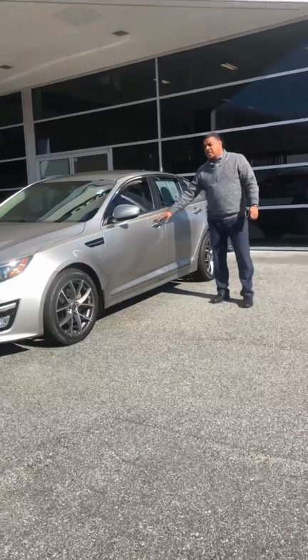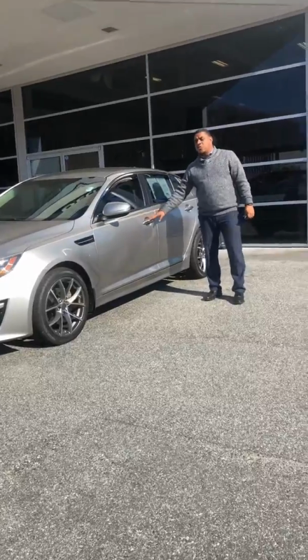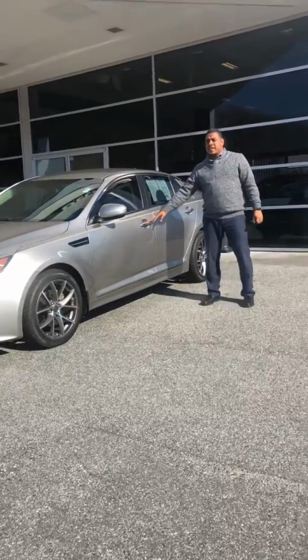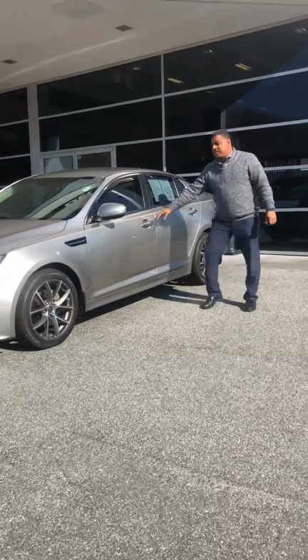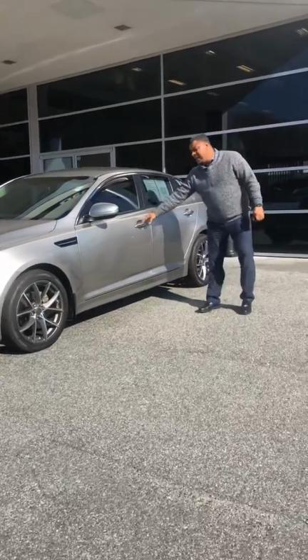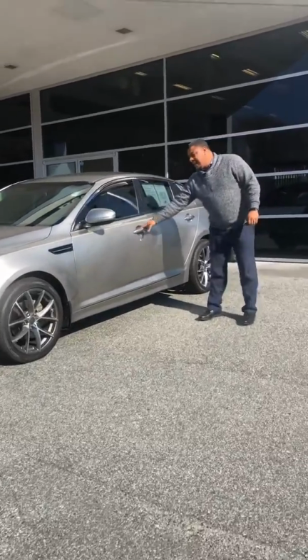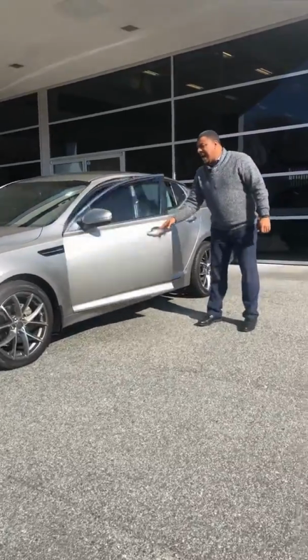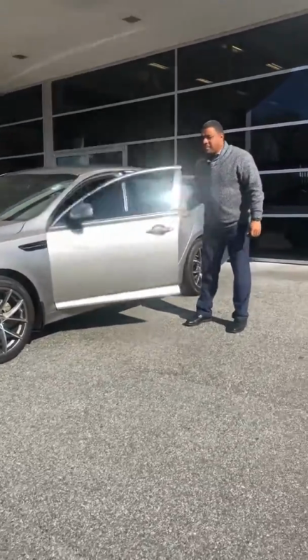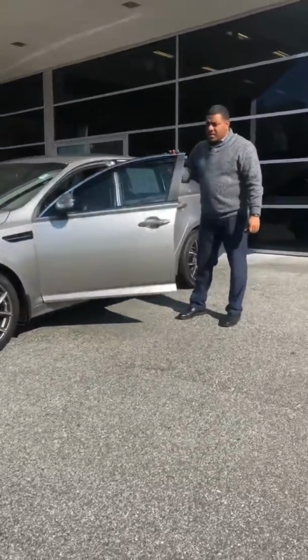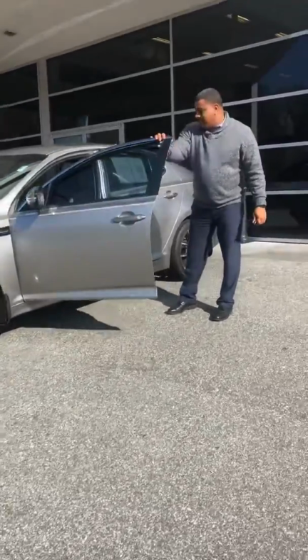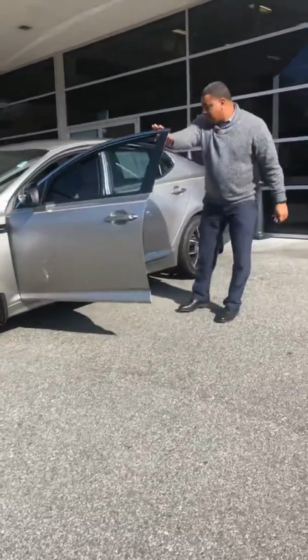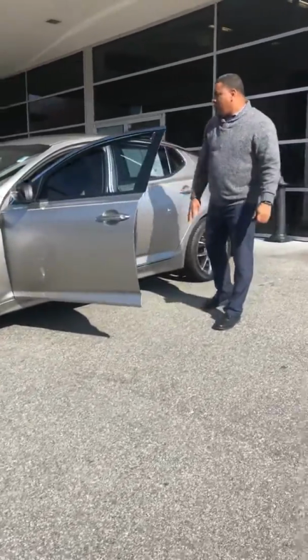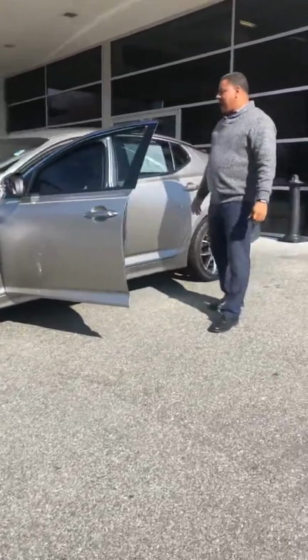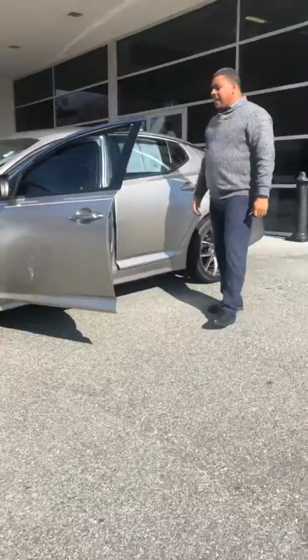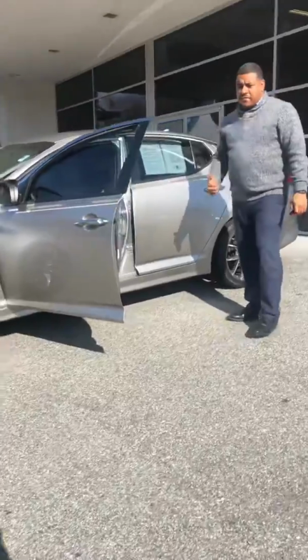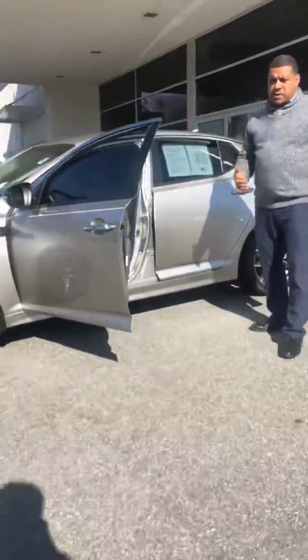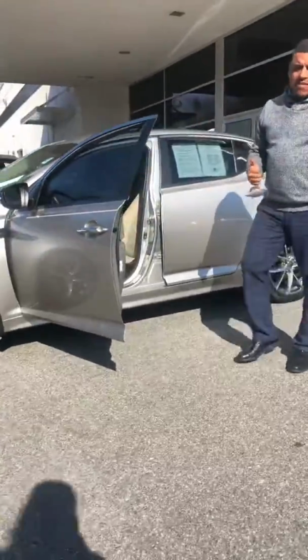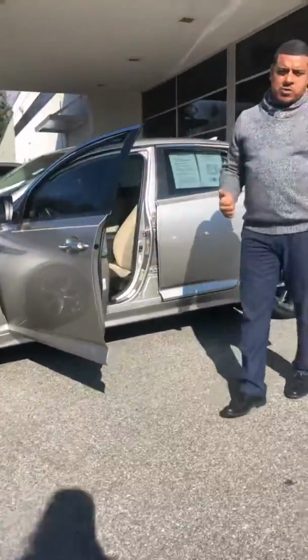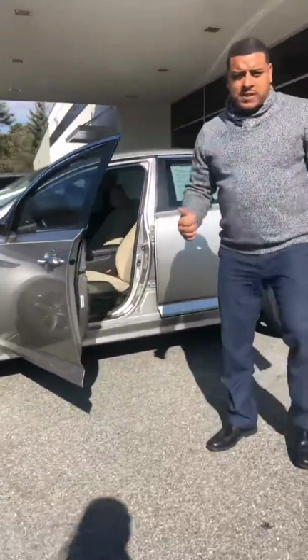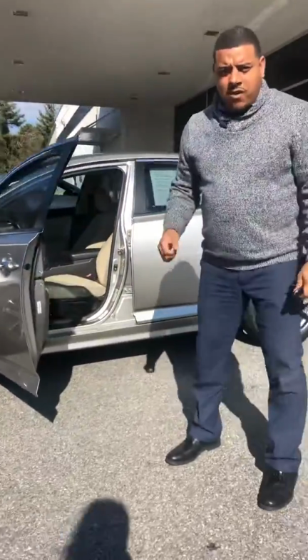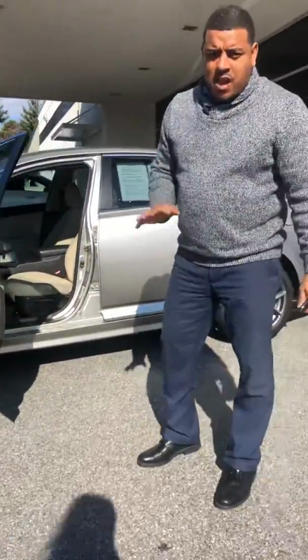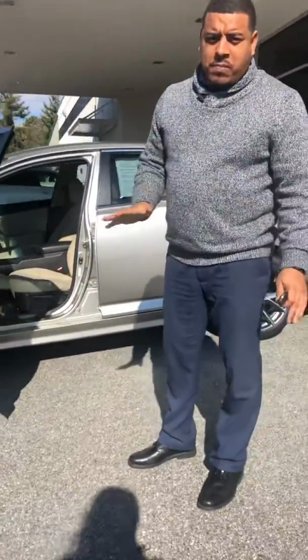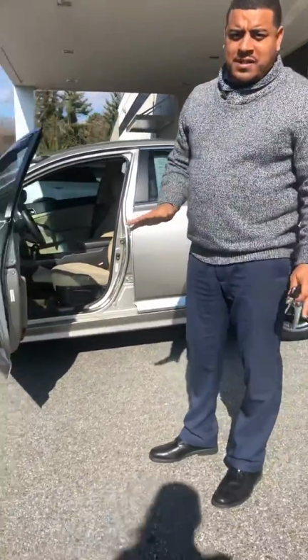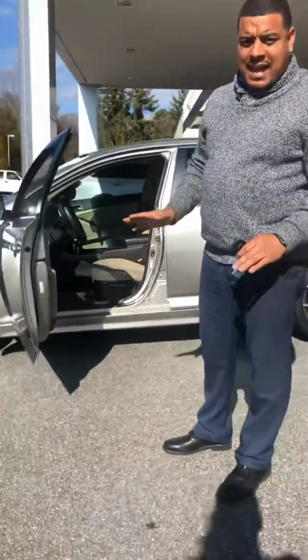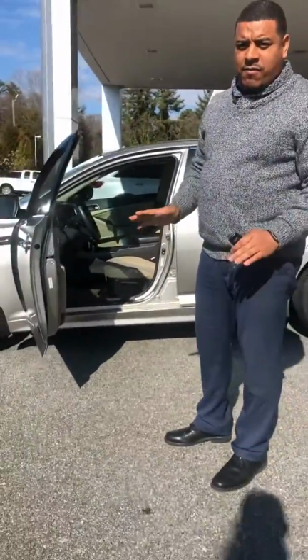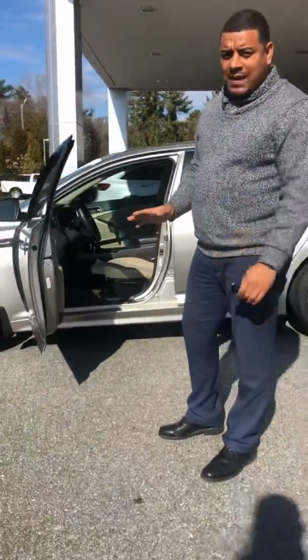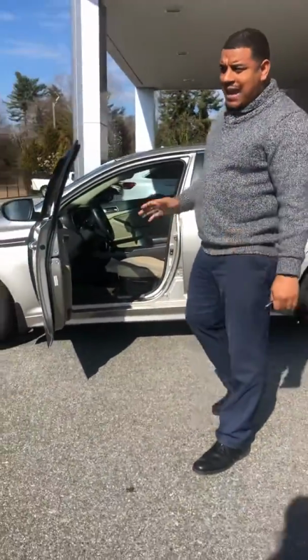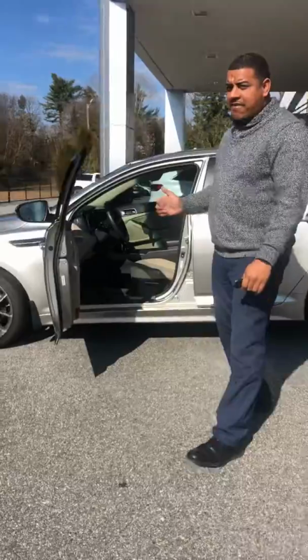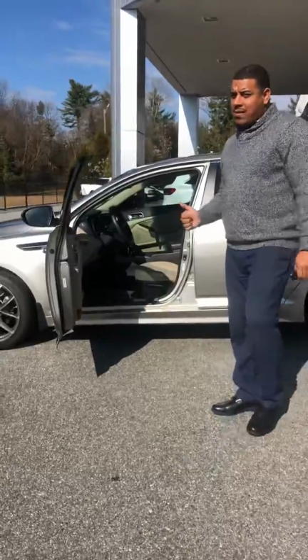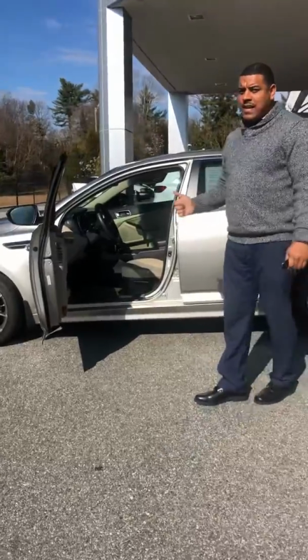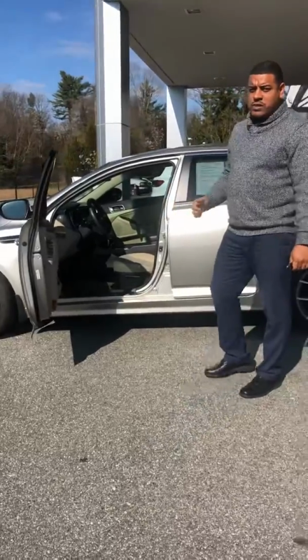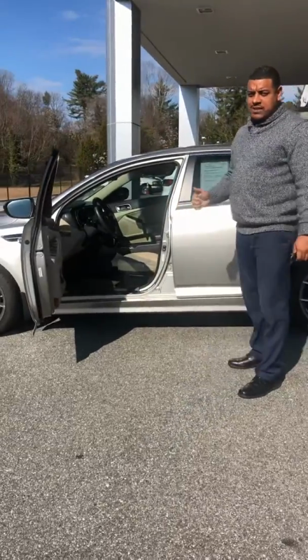This is a 2015 Kia Optima. What we have here, standard features, you're going to have Bluetooth for the cell phone. What the person did that had it before, they added an aftermarket Kenwood system.